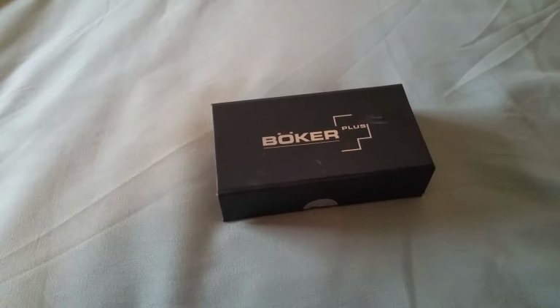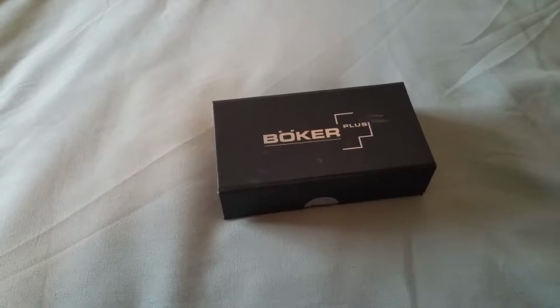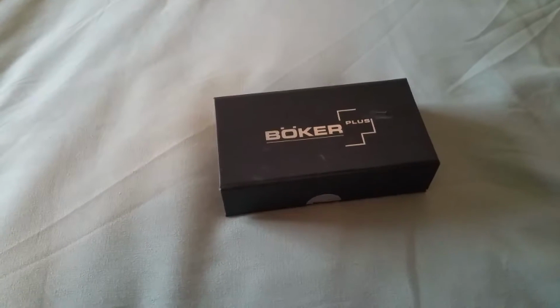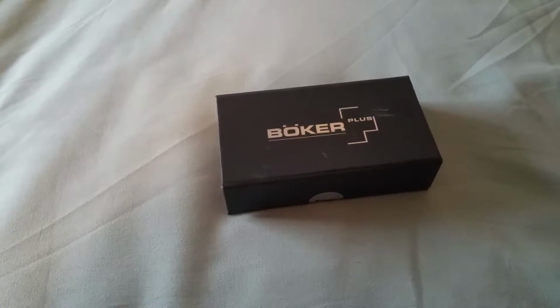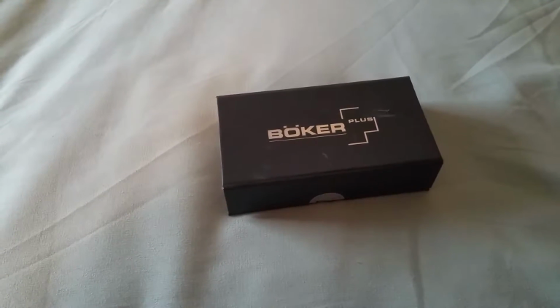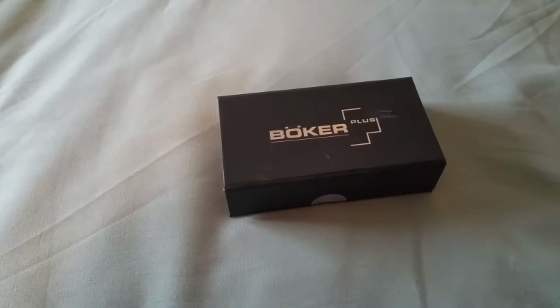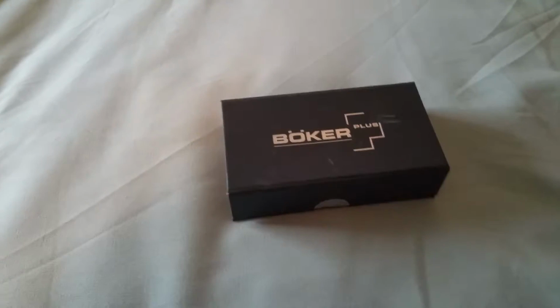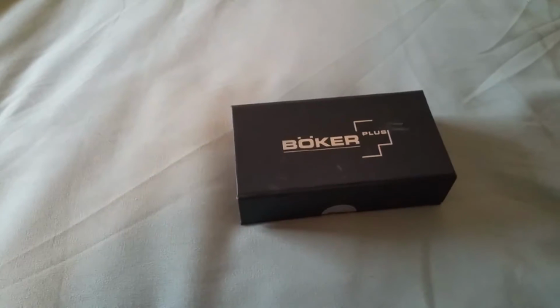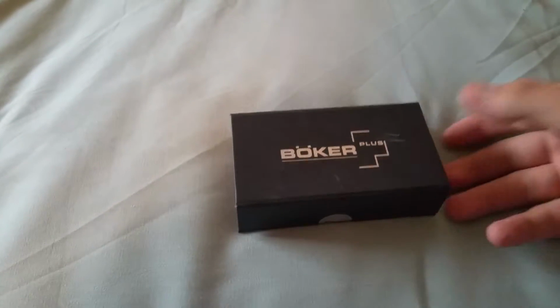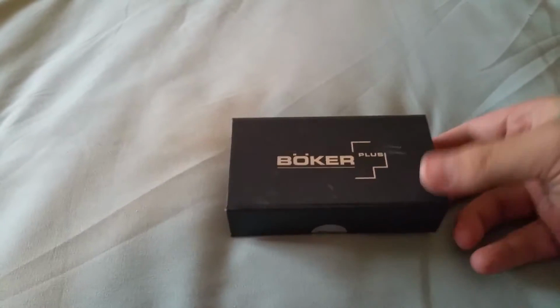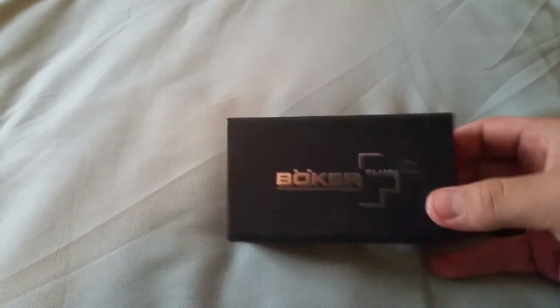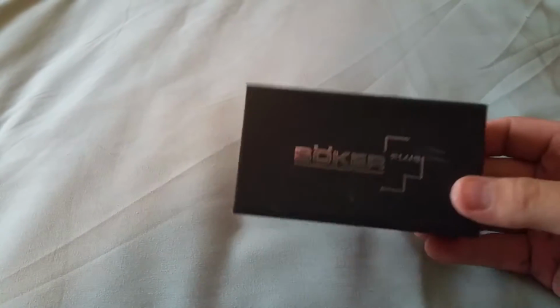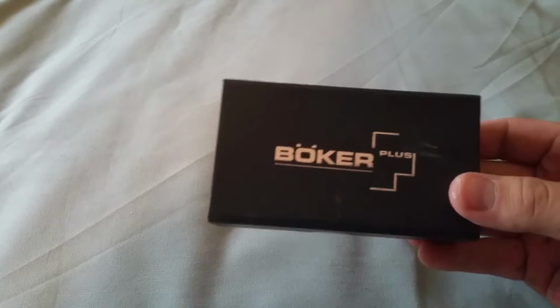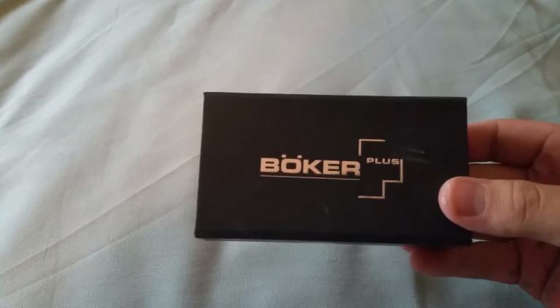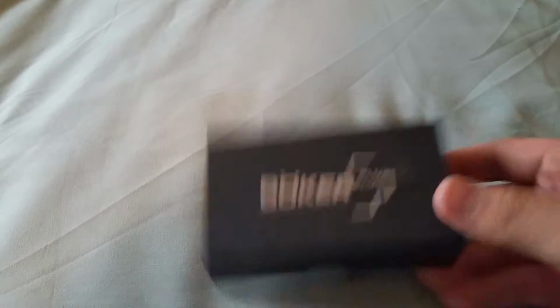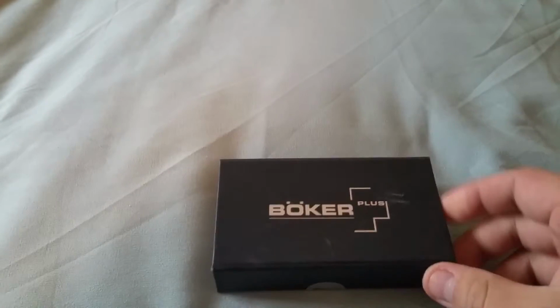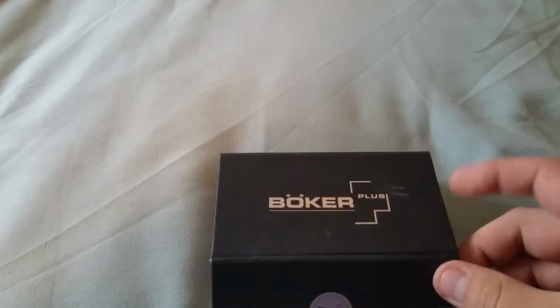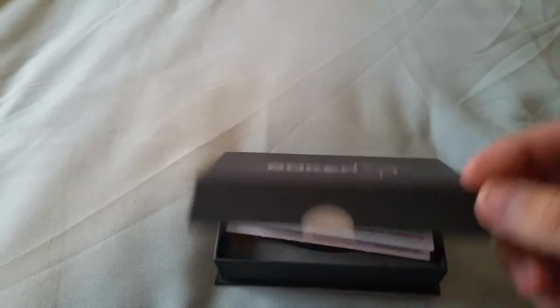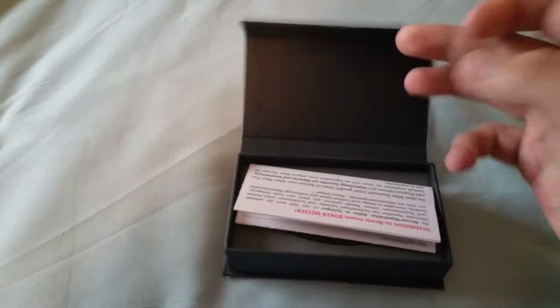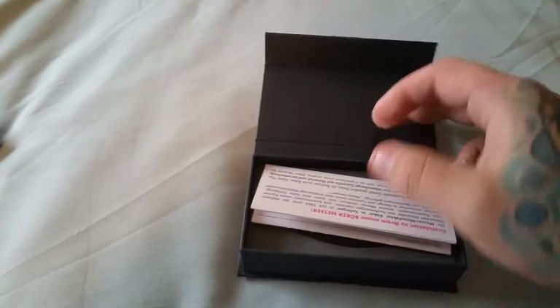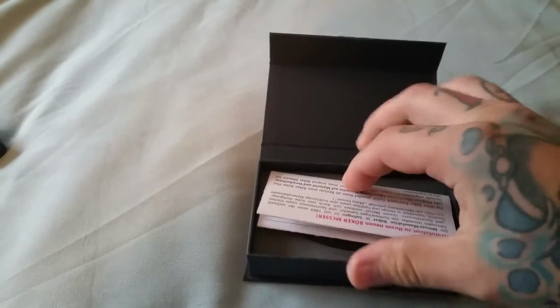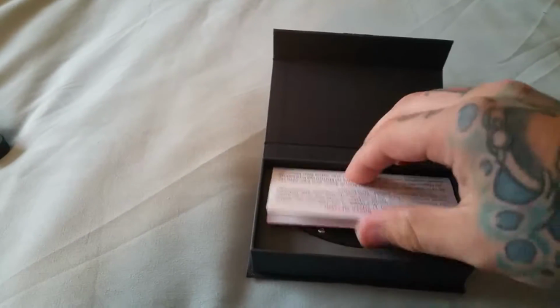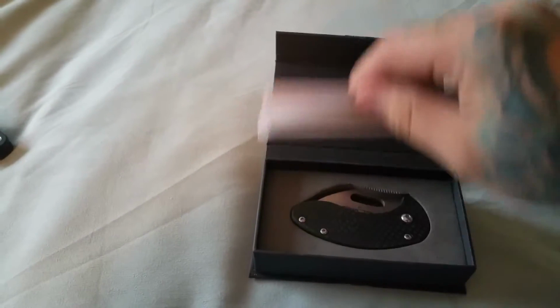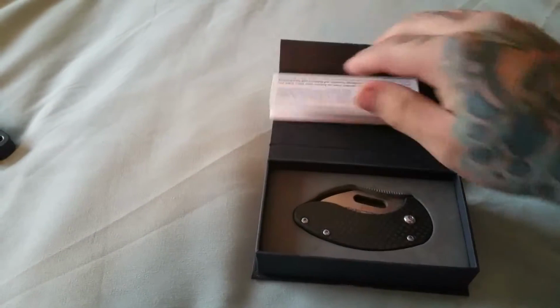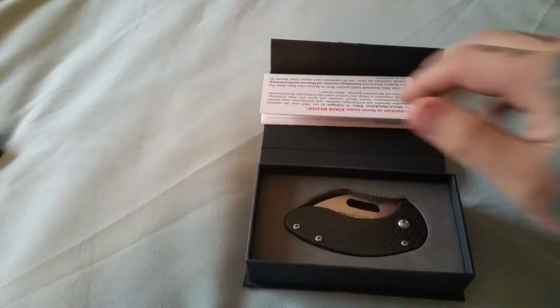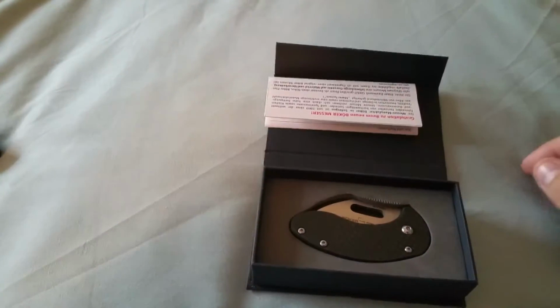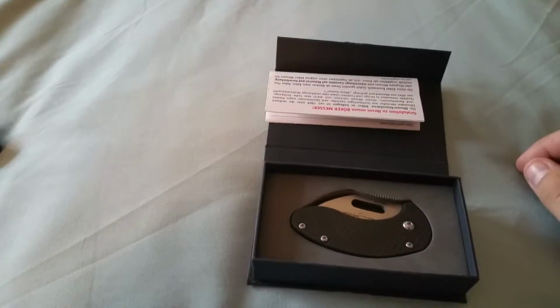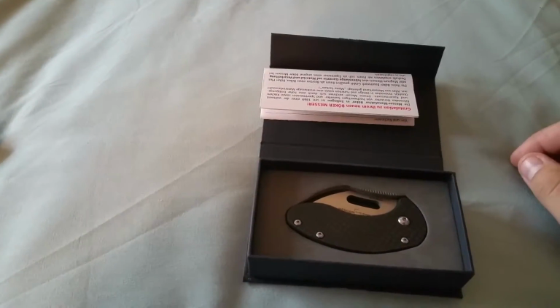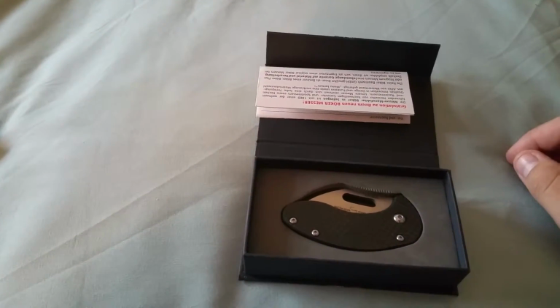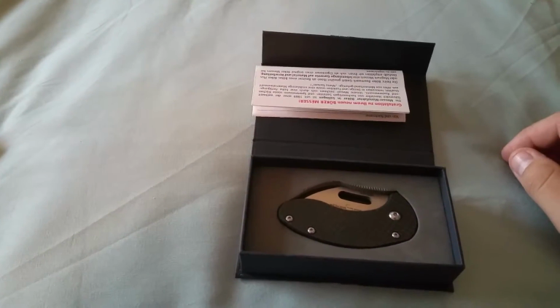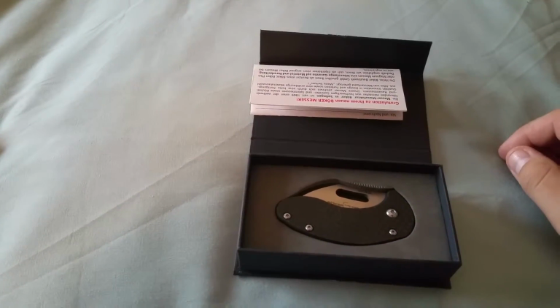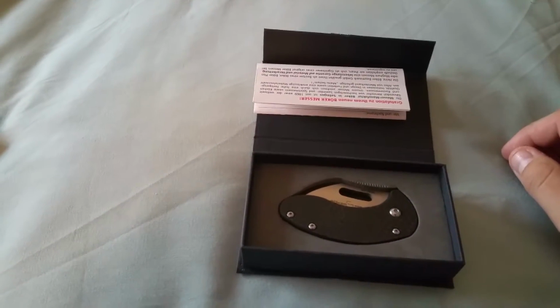What's up YouTube? Just doing a quick review of my Boker Plus Decade Edition. I've honestly had it for a little while and I've been carrying it for a while too.